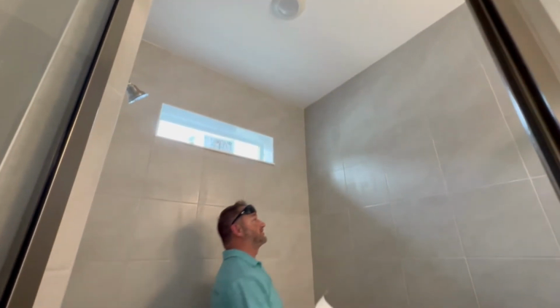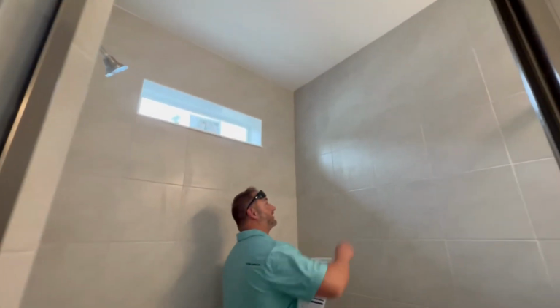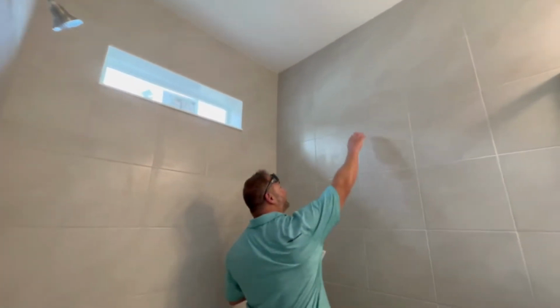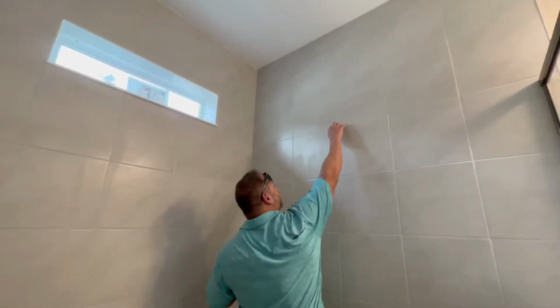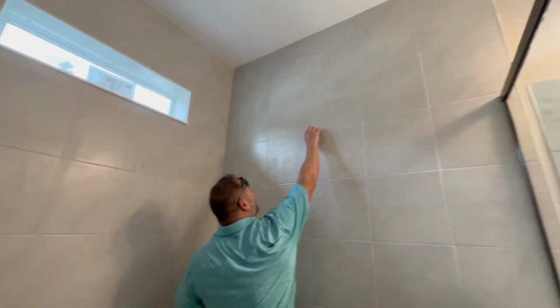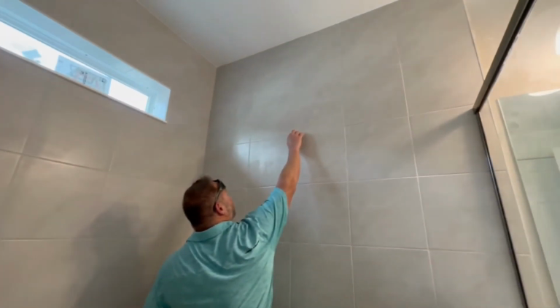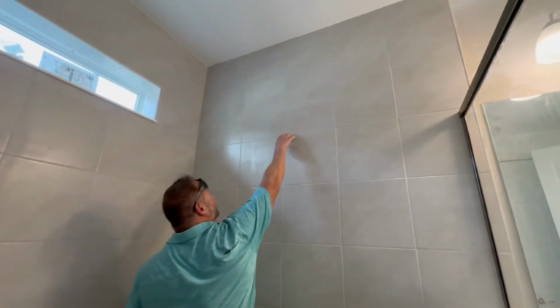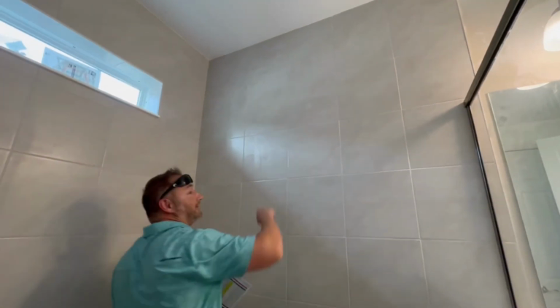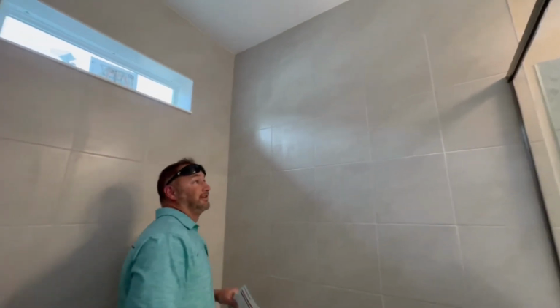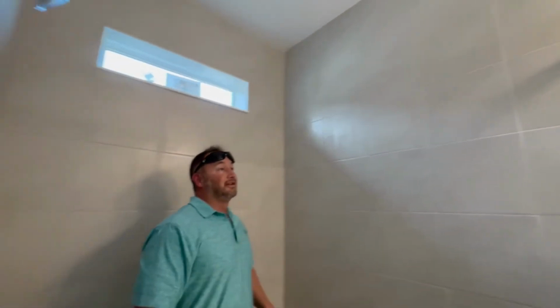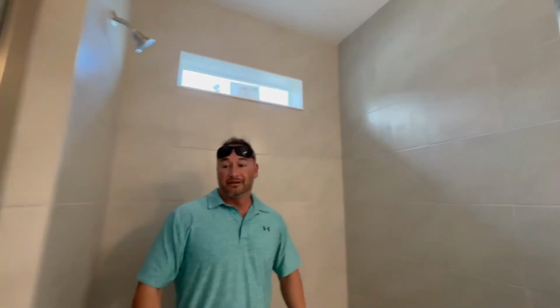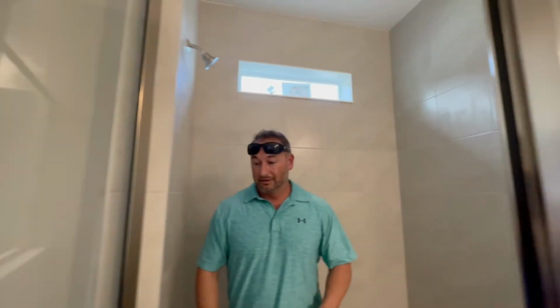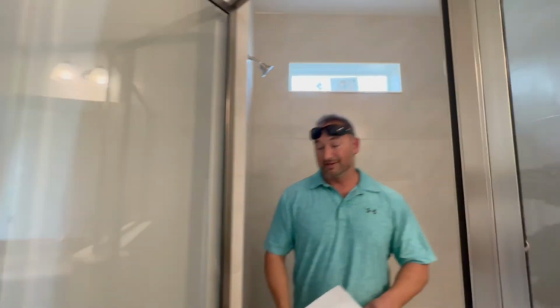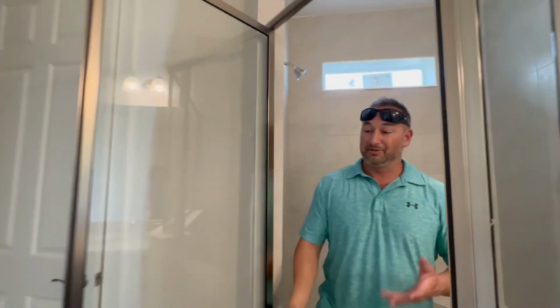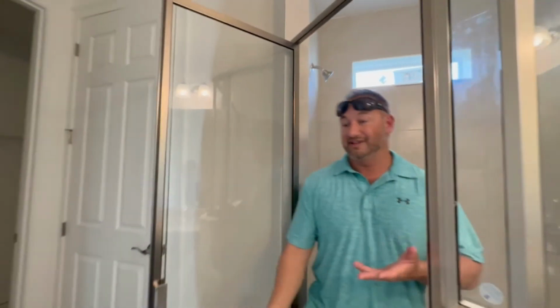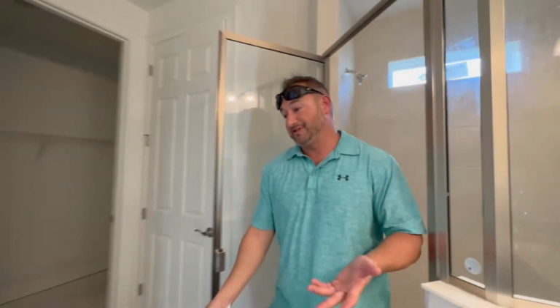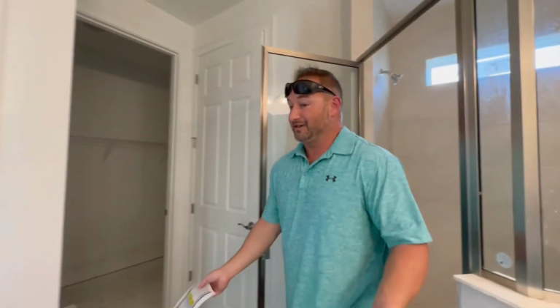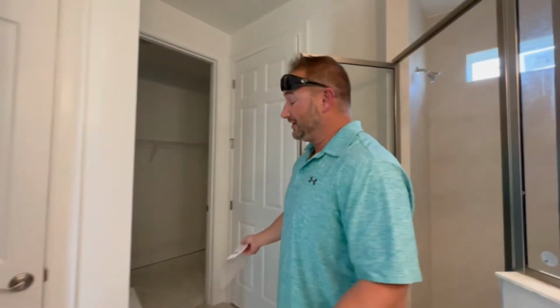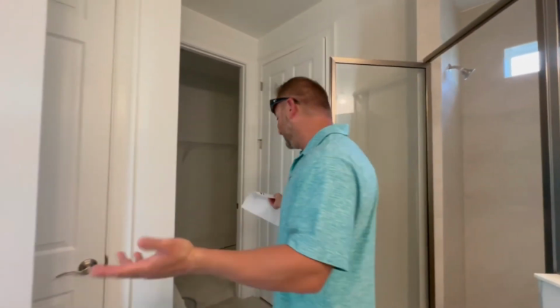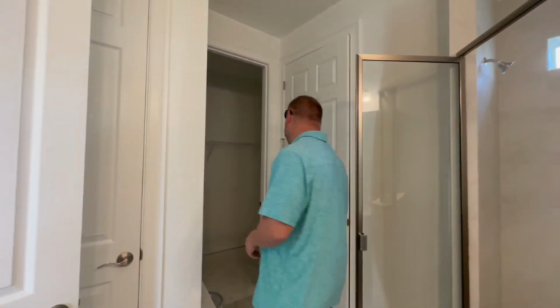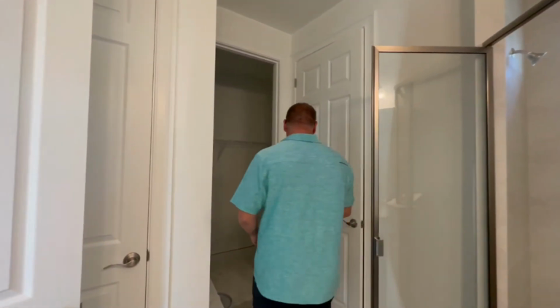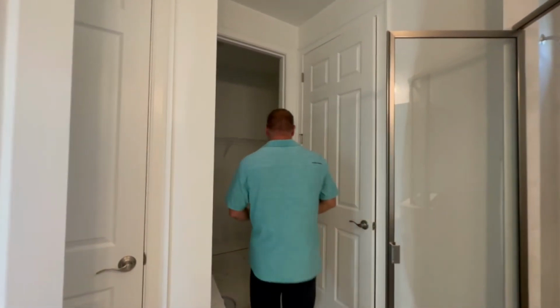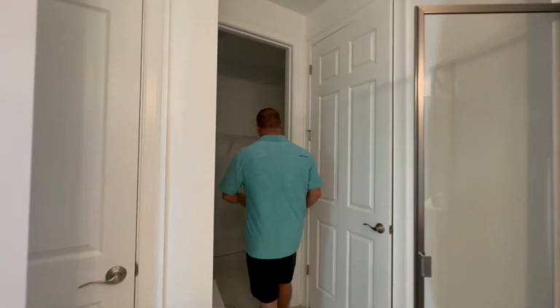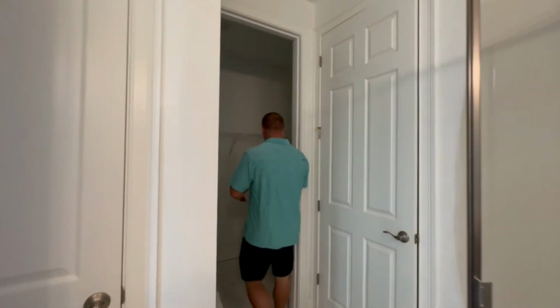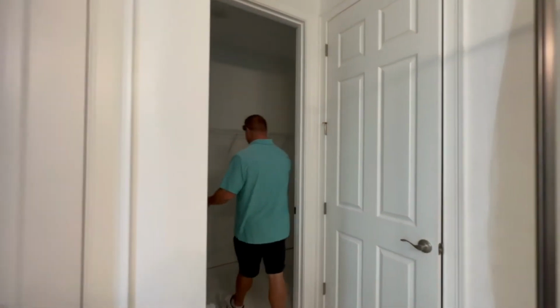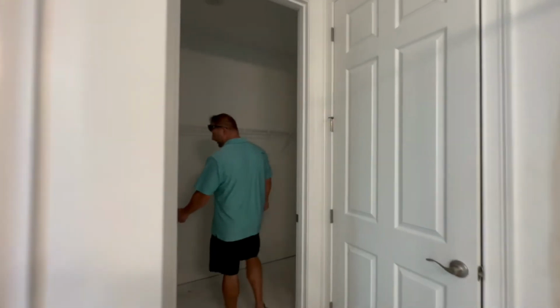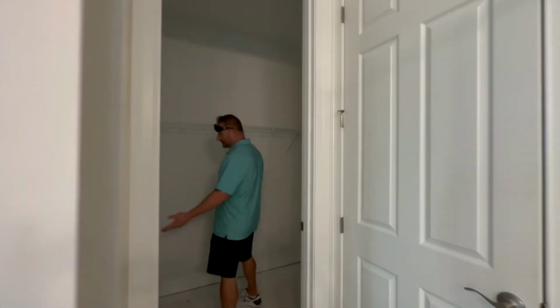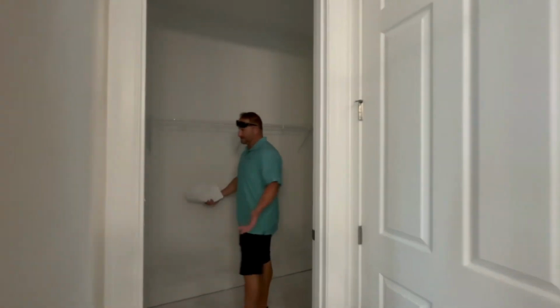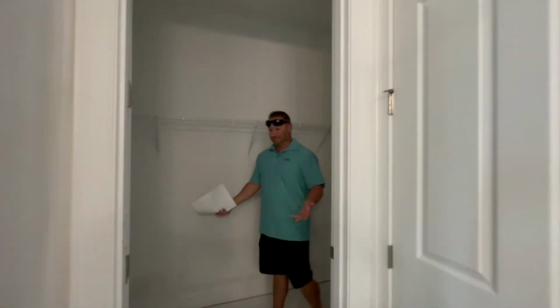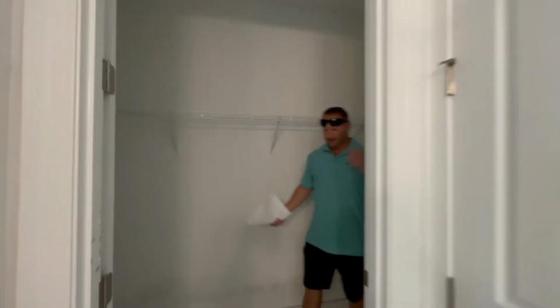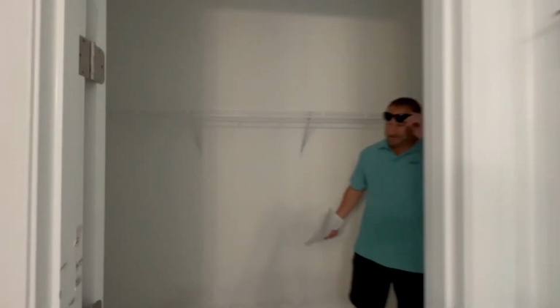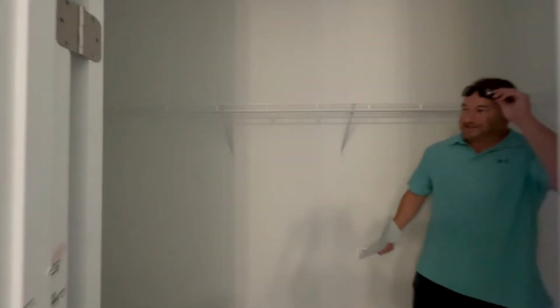Usually they cut the tile right about here, but this one goes floor to ceiling. Some people say it's more tile to clean, but it looks great. And then we have the primary closet — very good size.